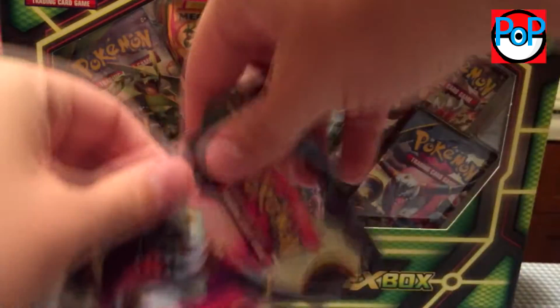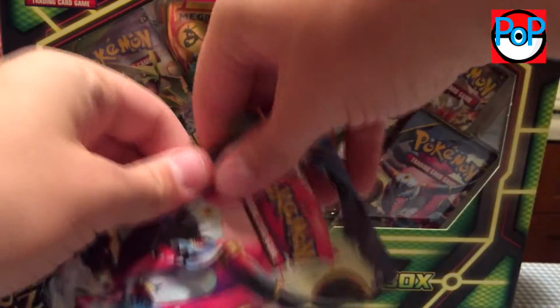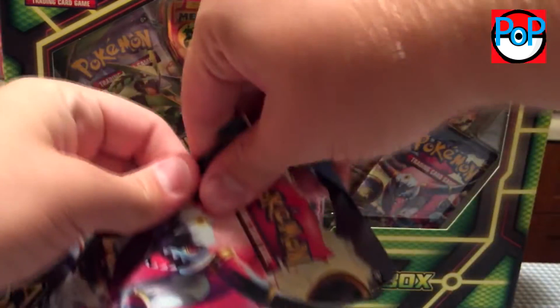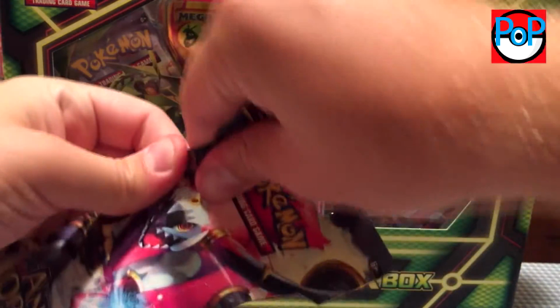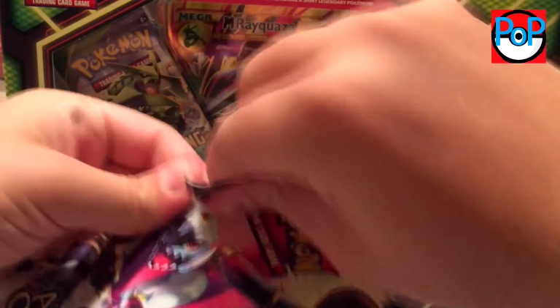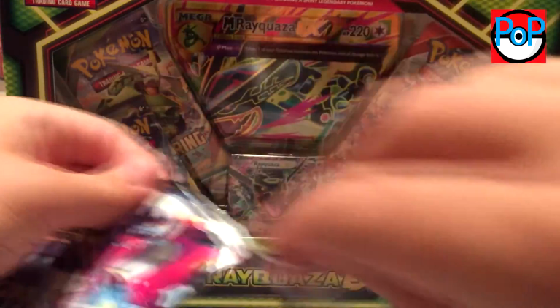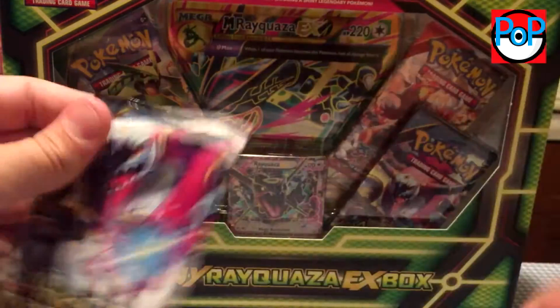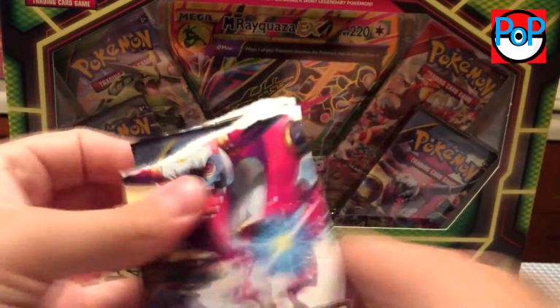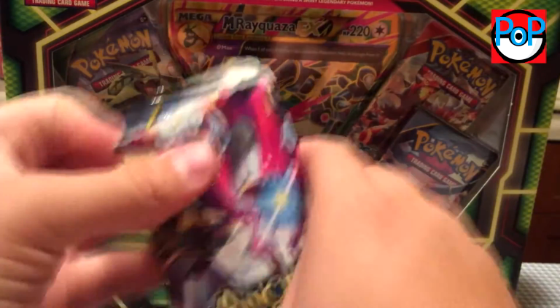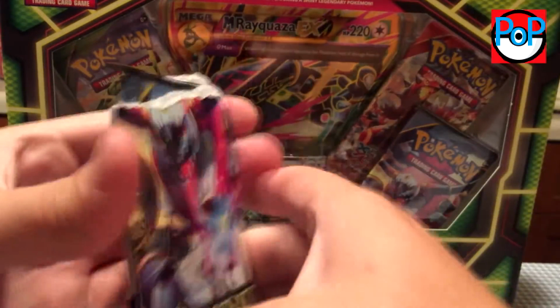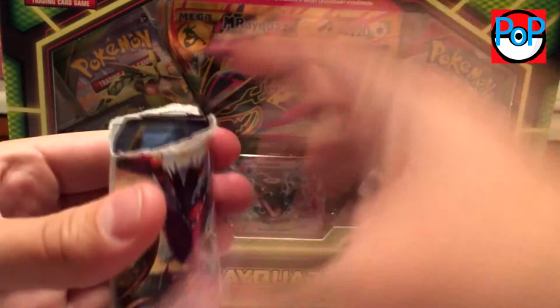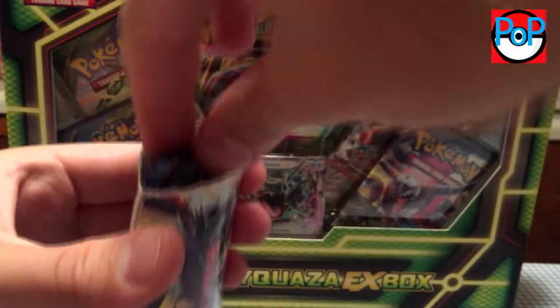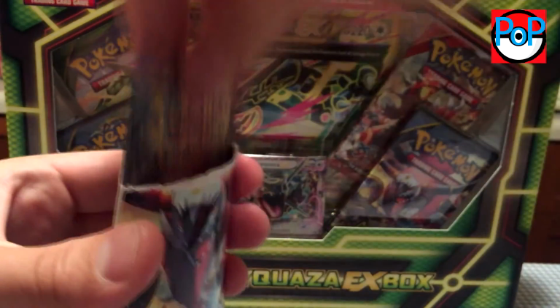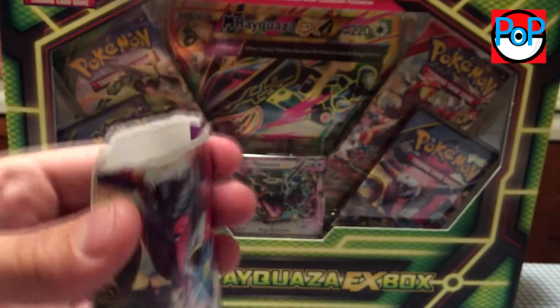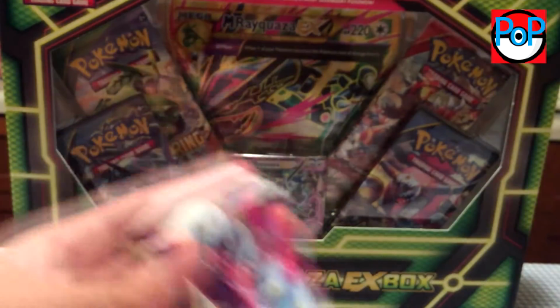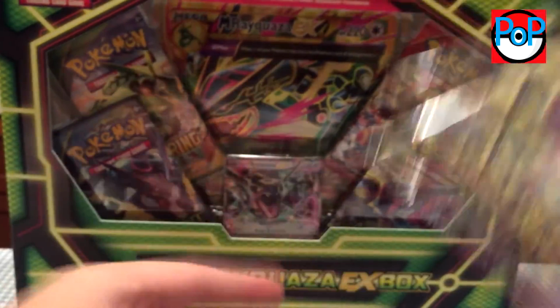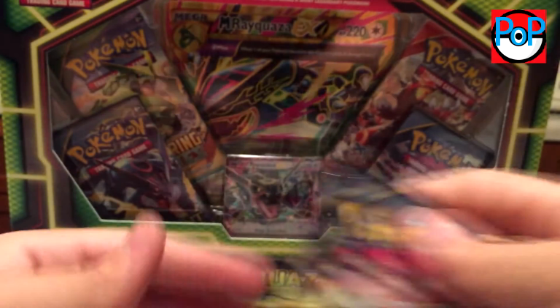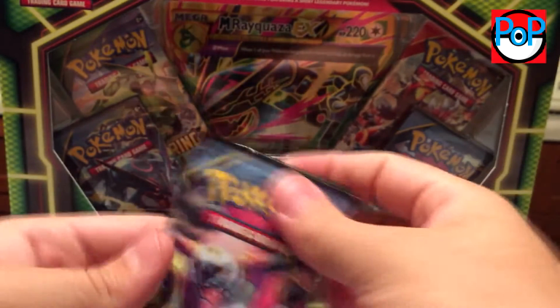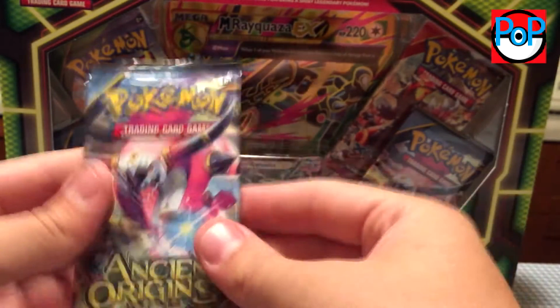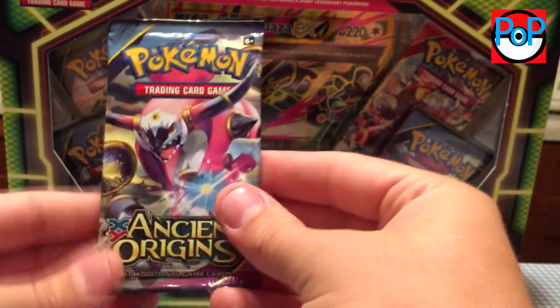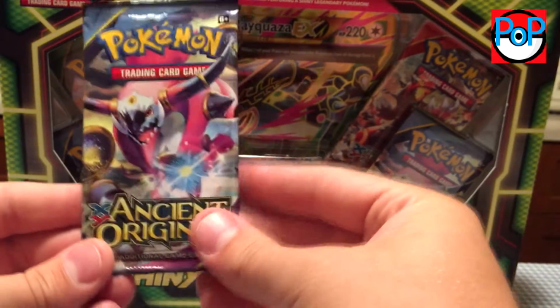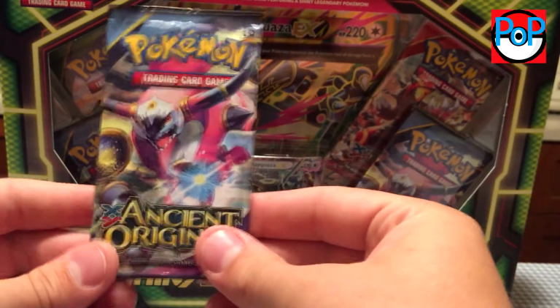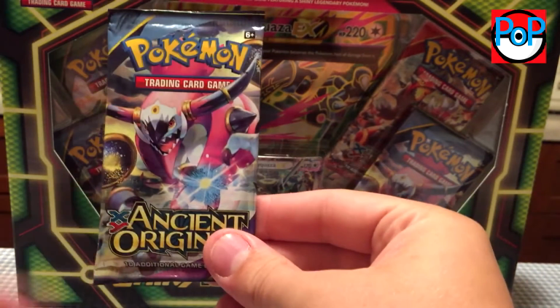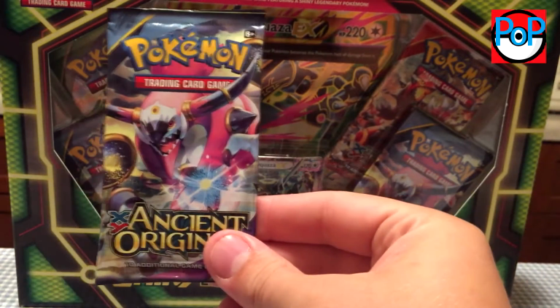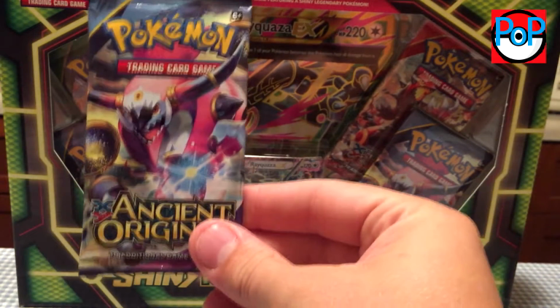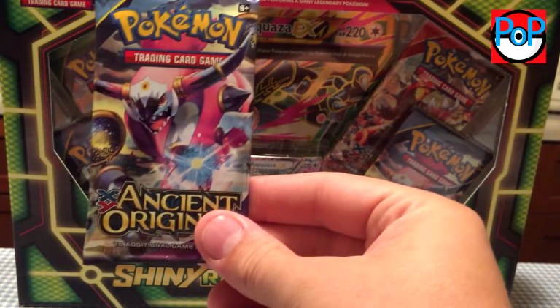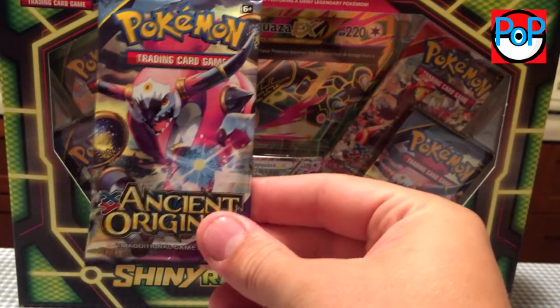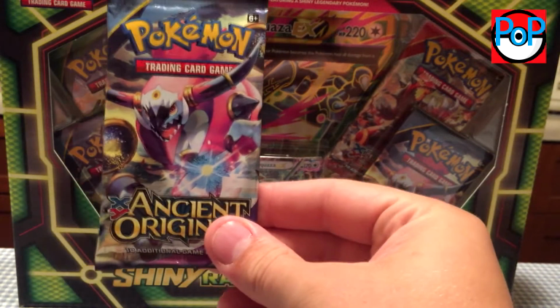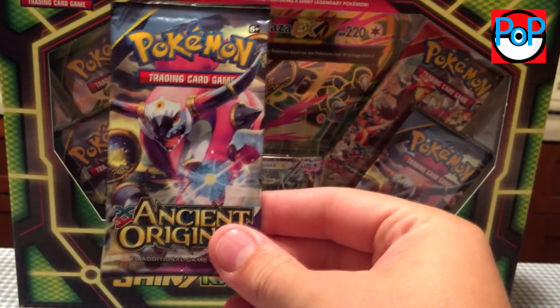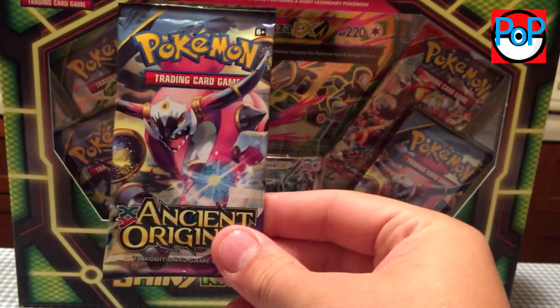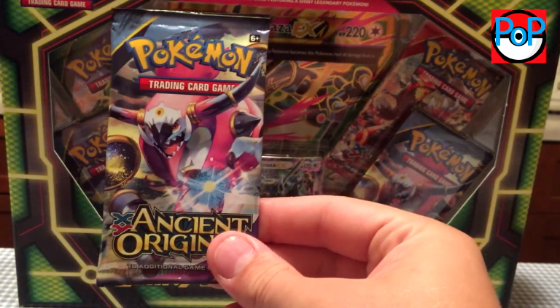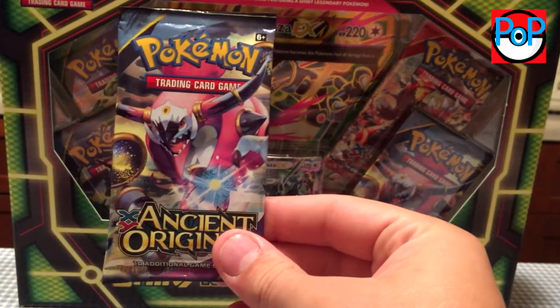We got Hoopa Unbound pack art for the casing, but on the inside we have Hoopa Unbound — Hoopa Unbound again. Double Hoopa. Good stuff.